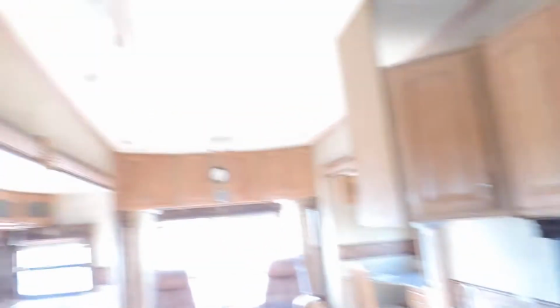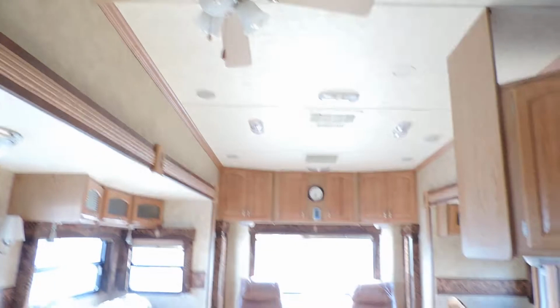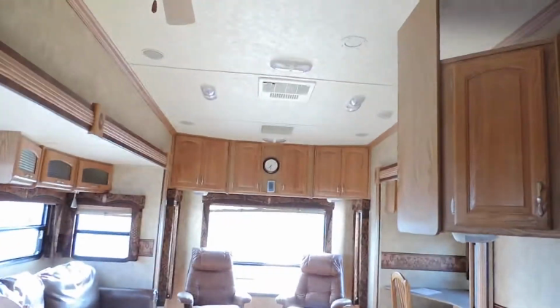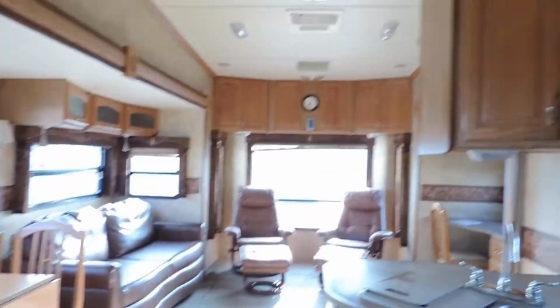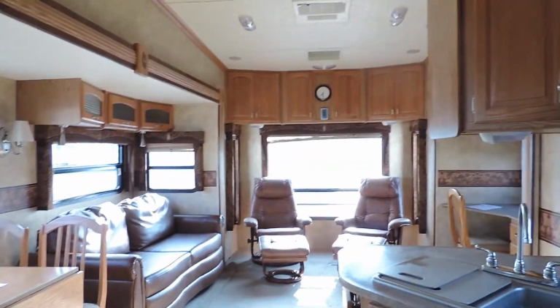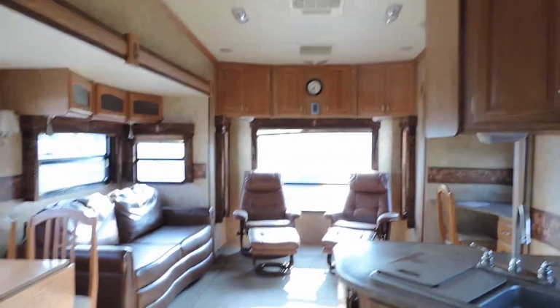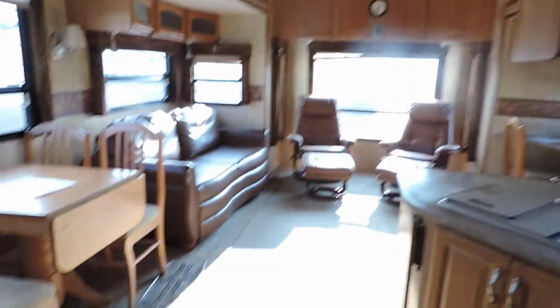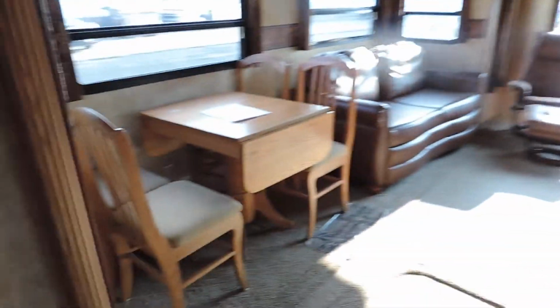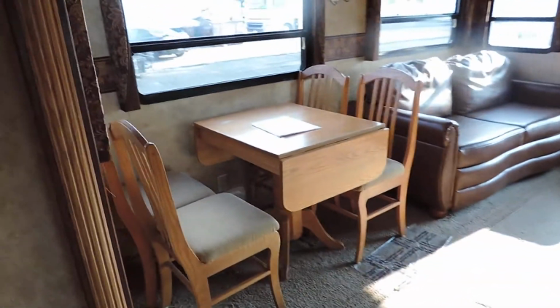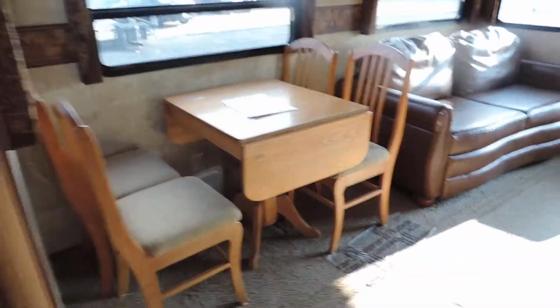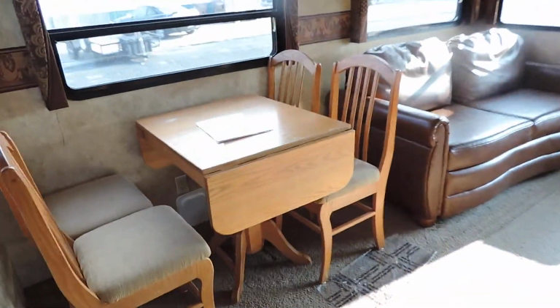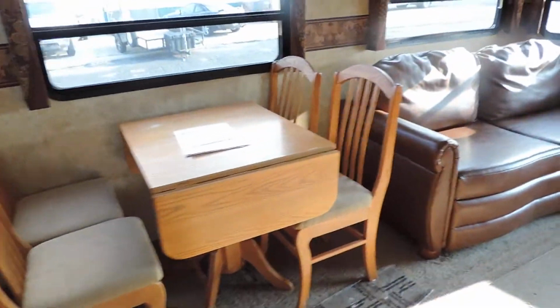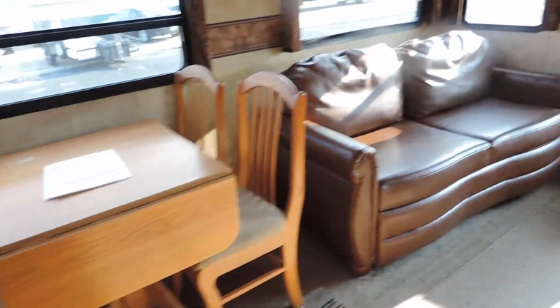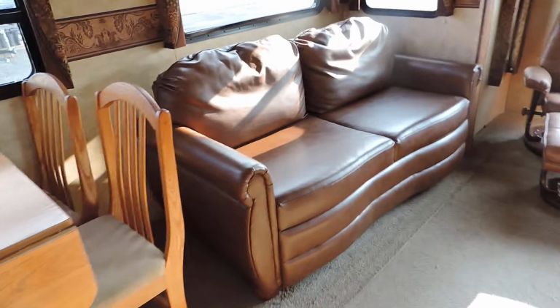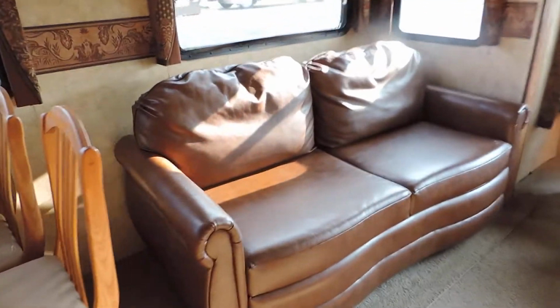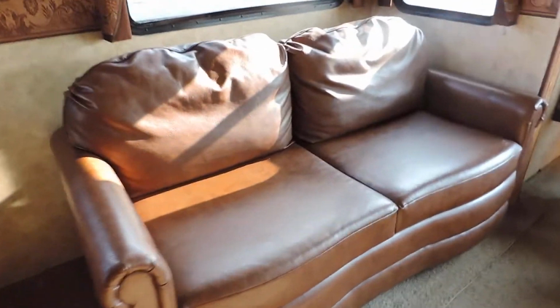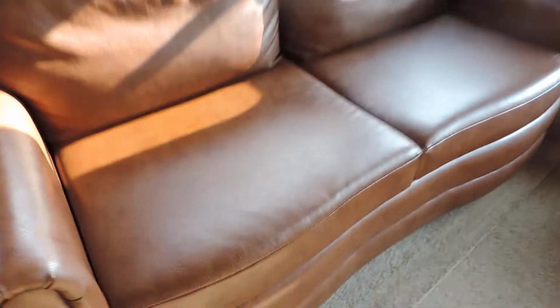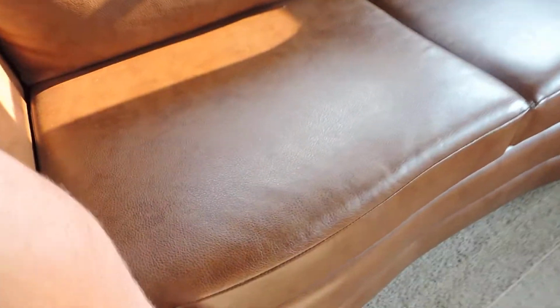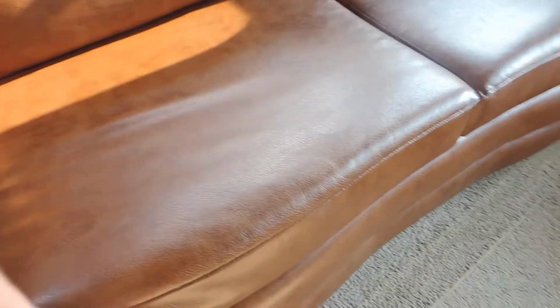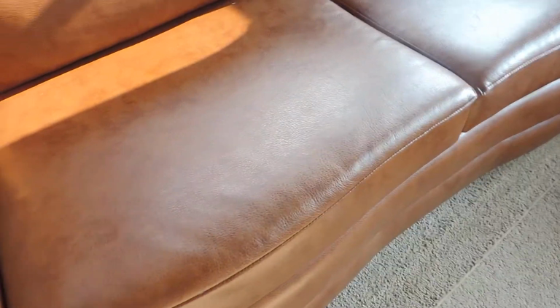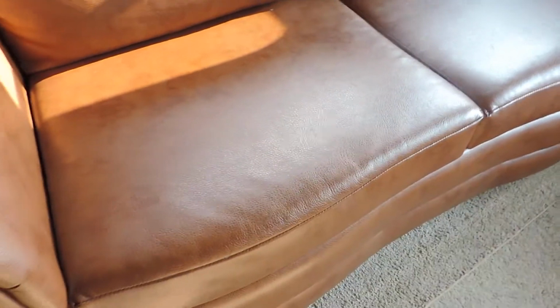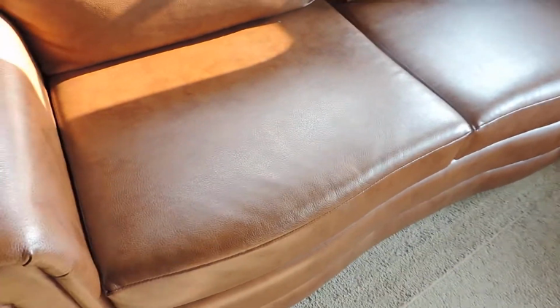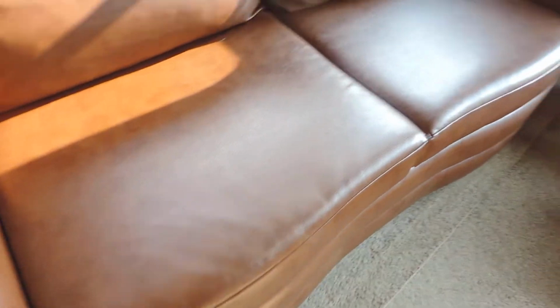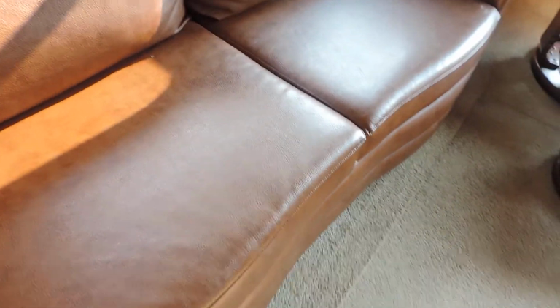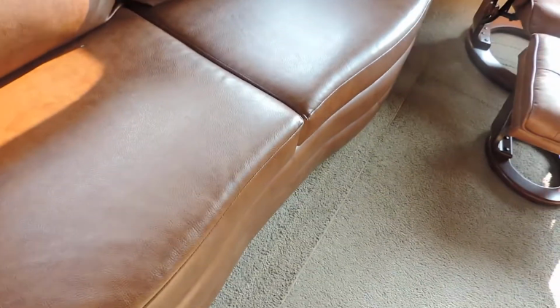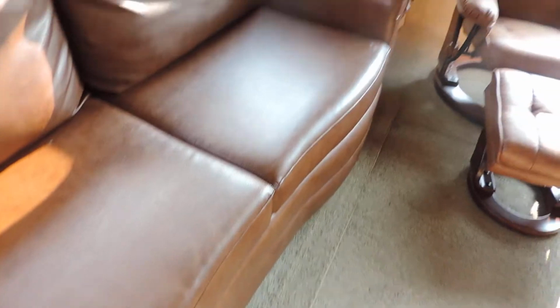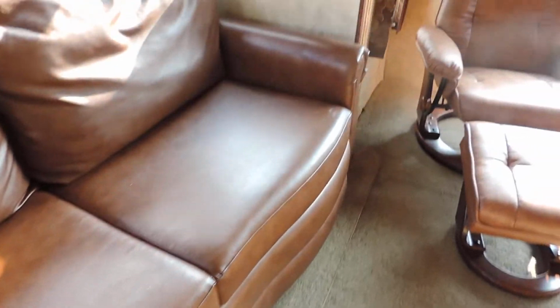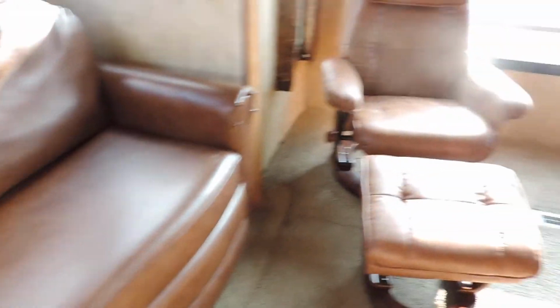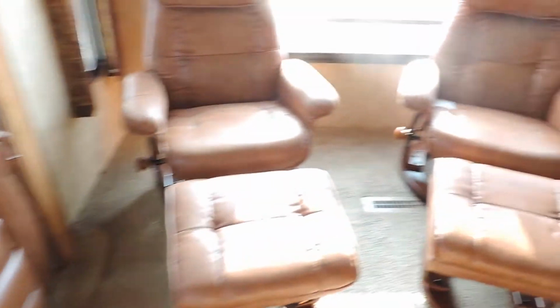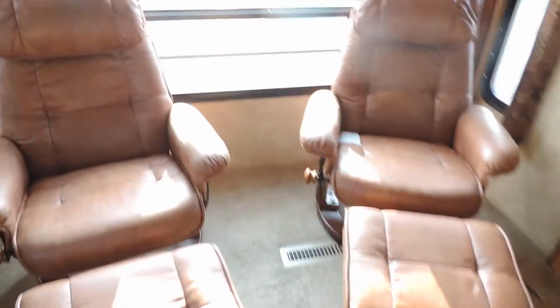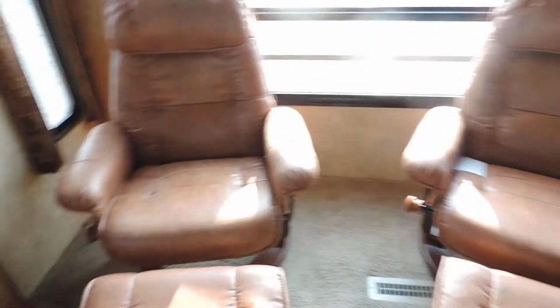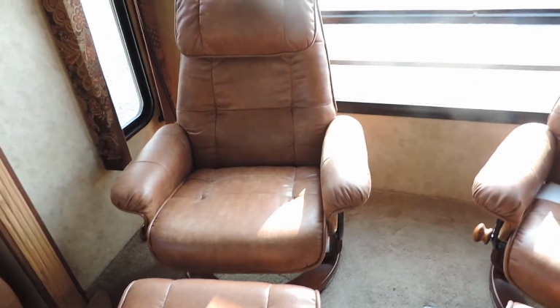Ceiling fan, rooftop AC in the back, table with four chairs here on the left, big leather couch here on the left as well — very, very nice, not worn or torn at all — and matching chairs in the back.